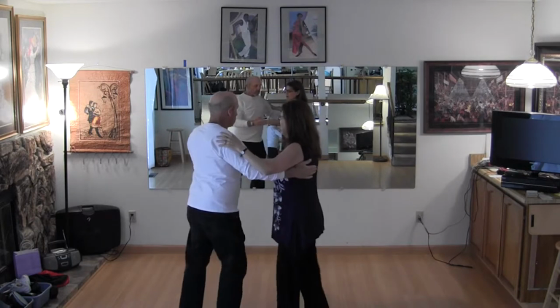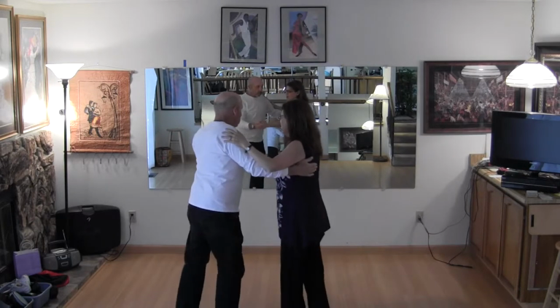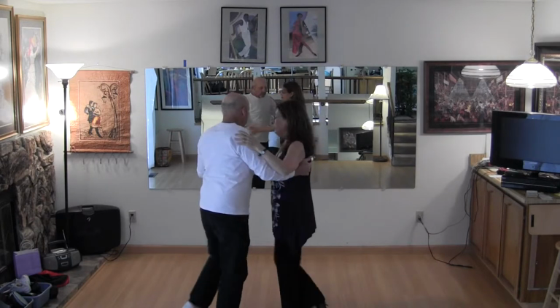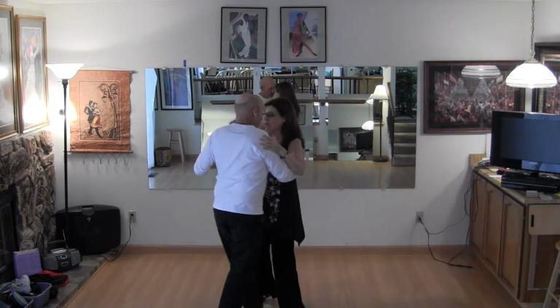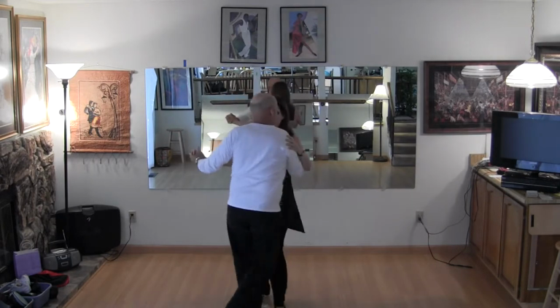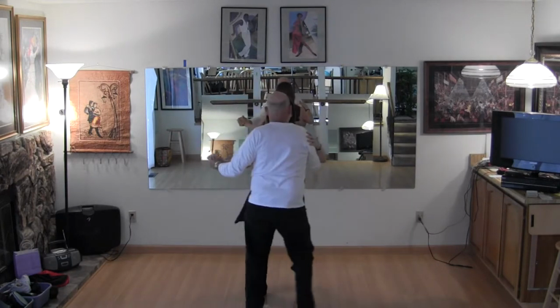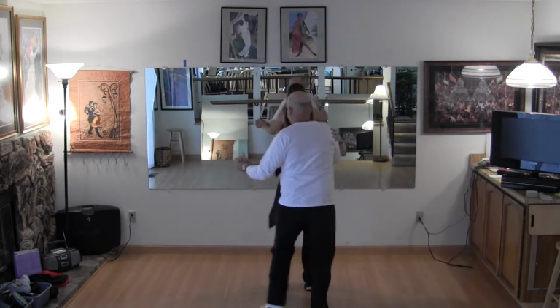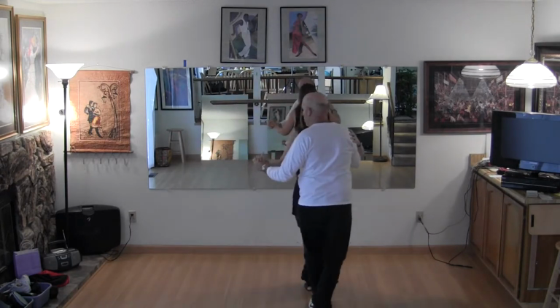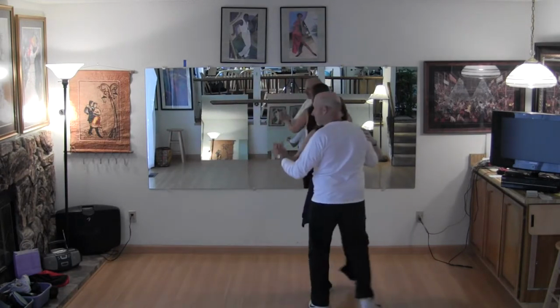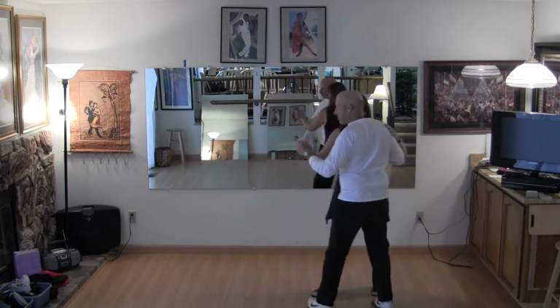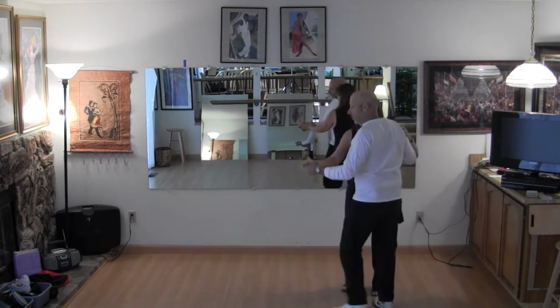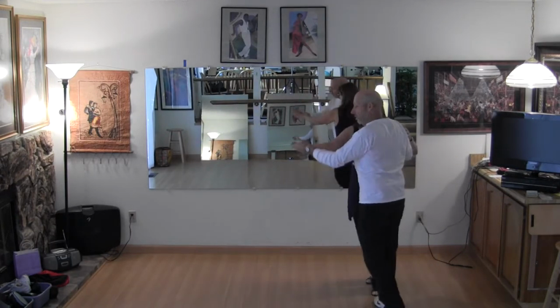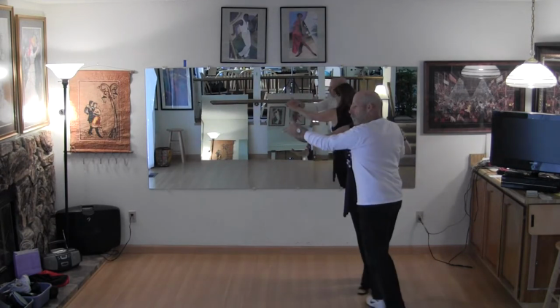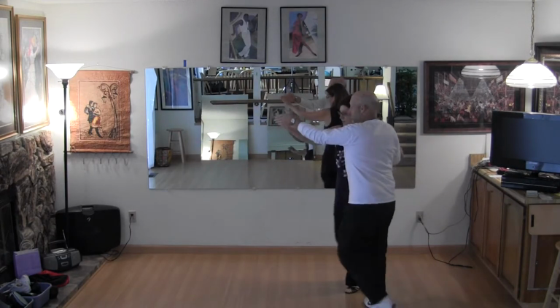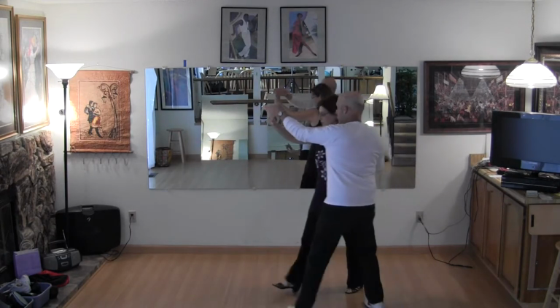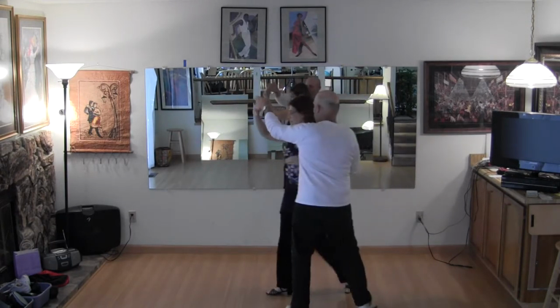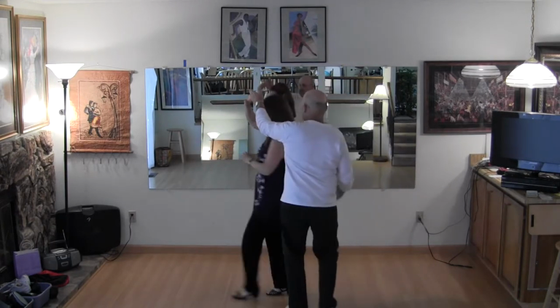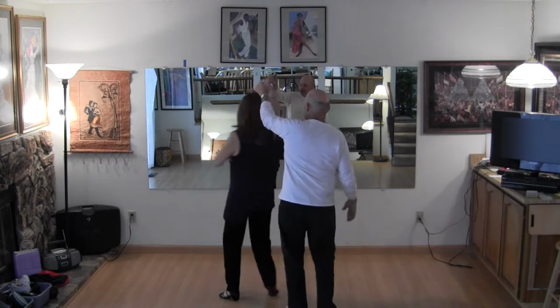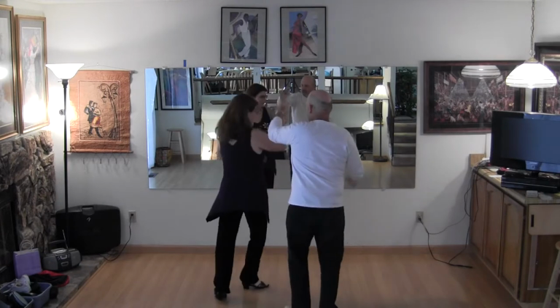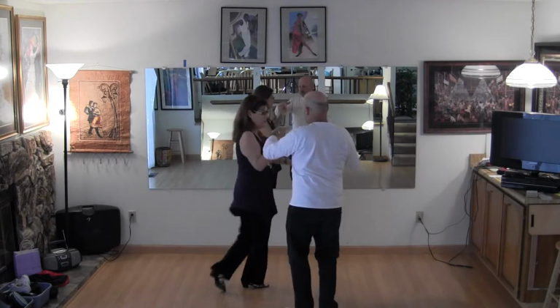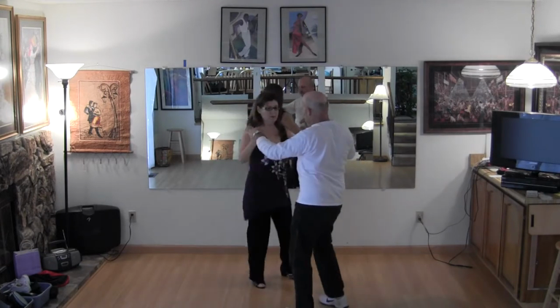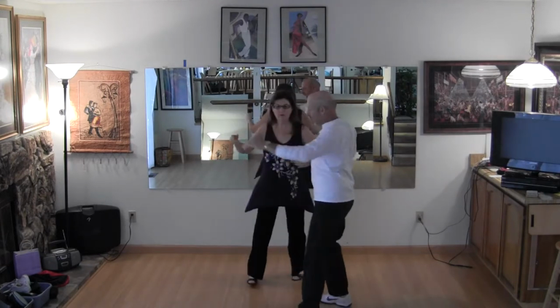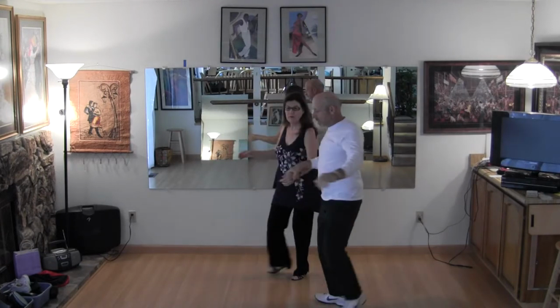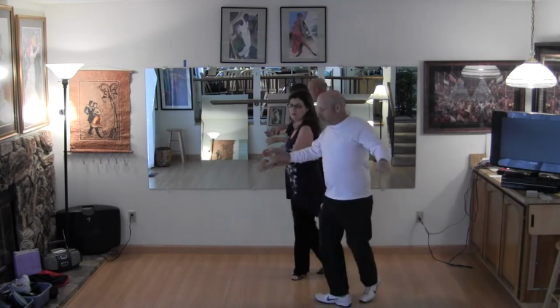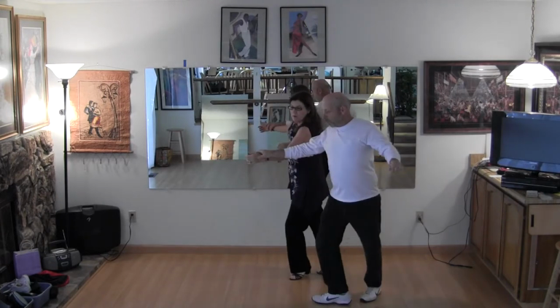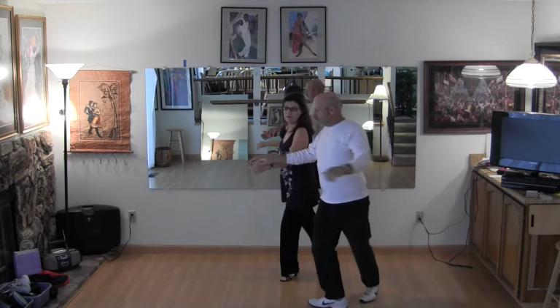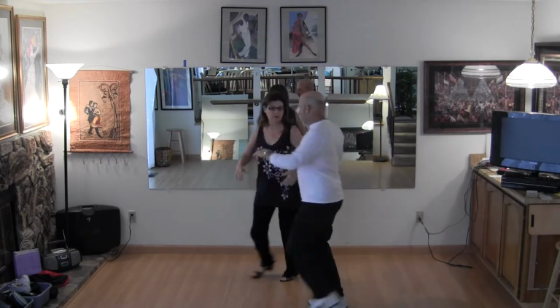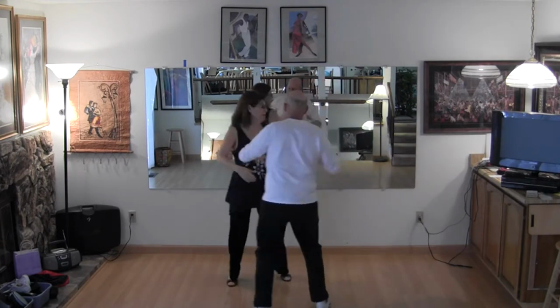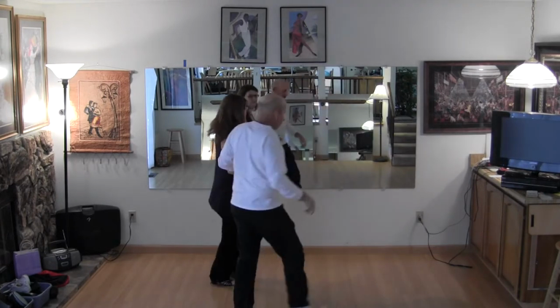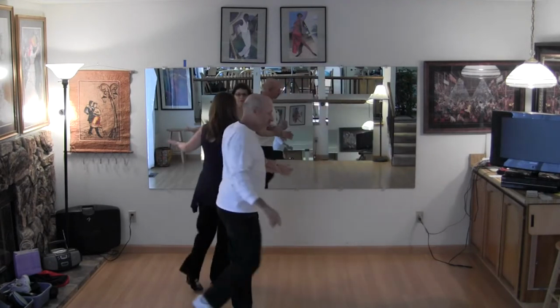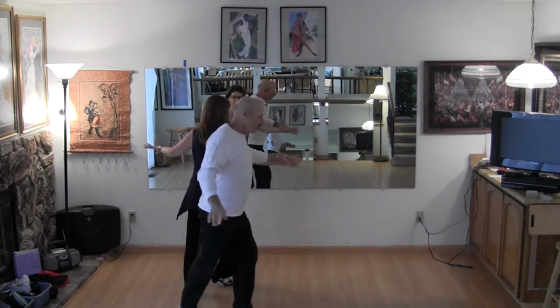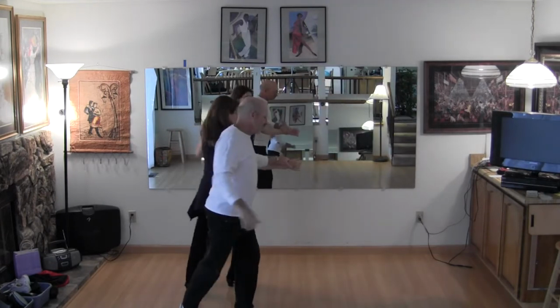Left turn again. Pivot turn the girl — she goes out, three, I pick up the hand. Open breaks from open position.